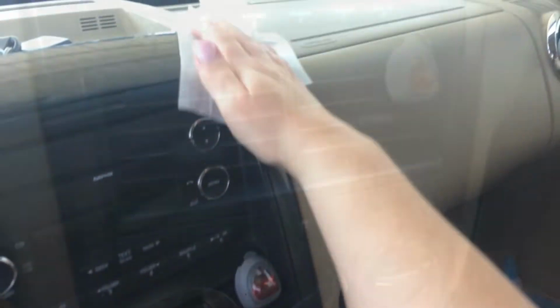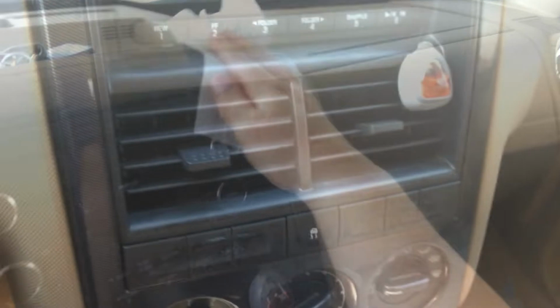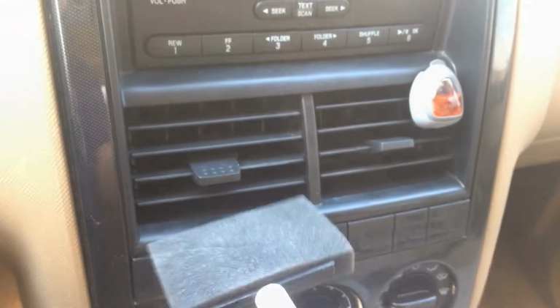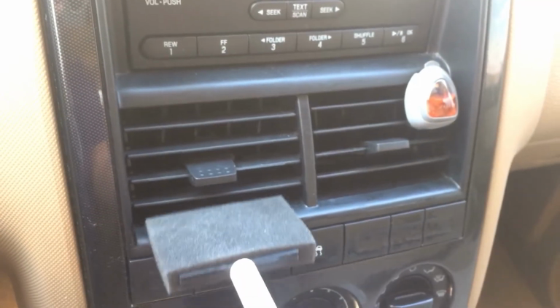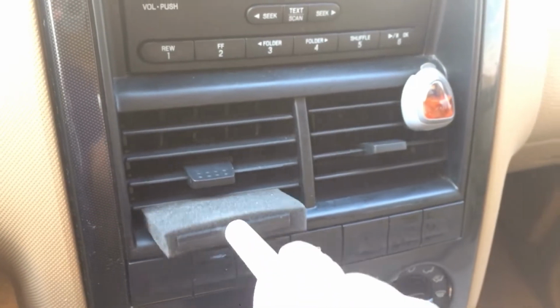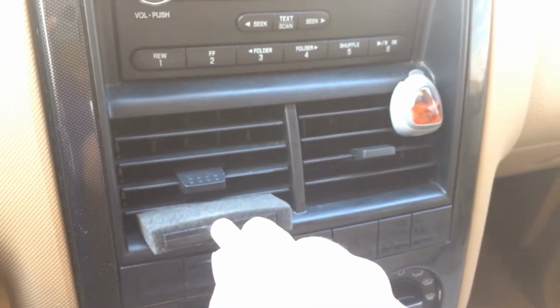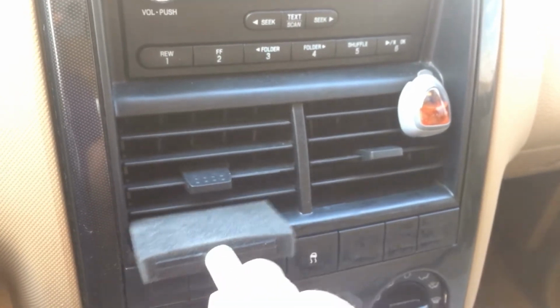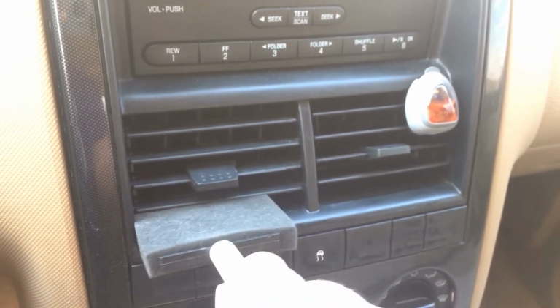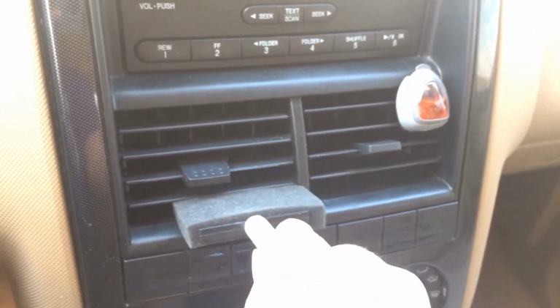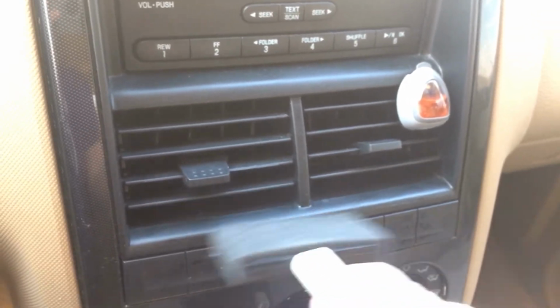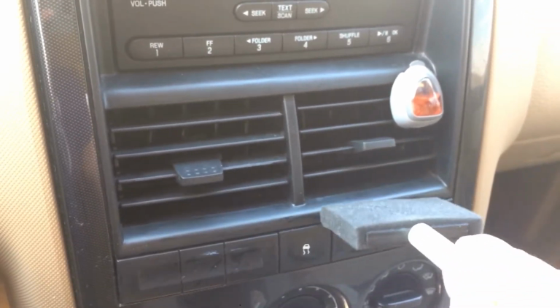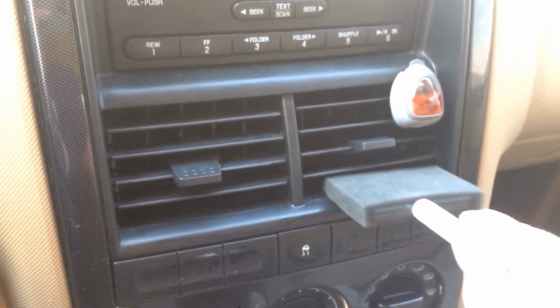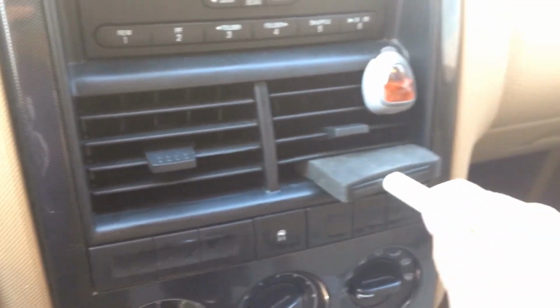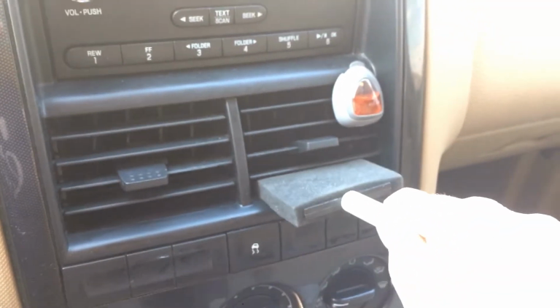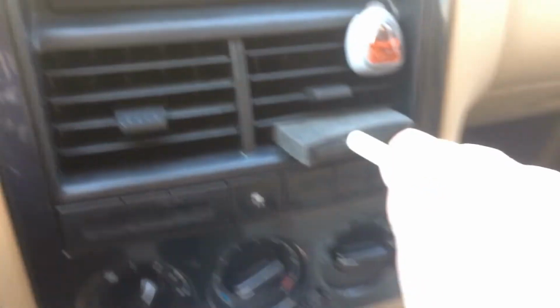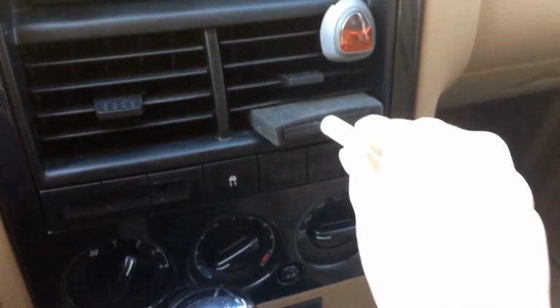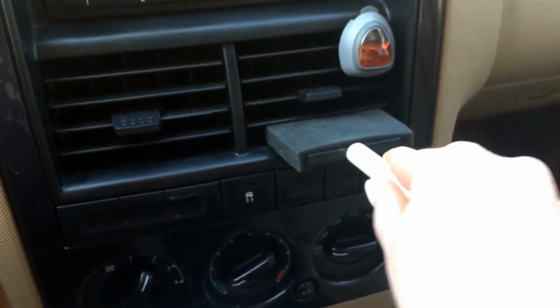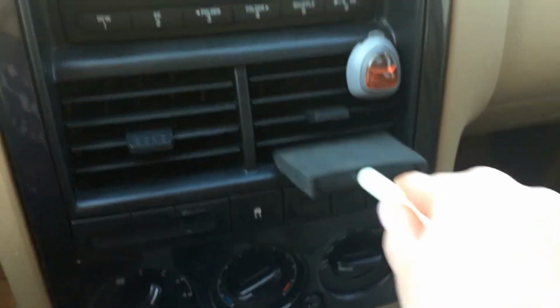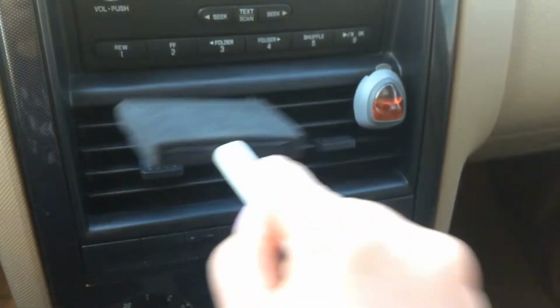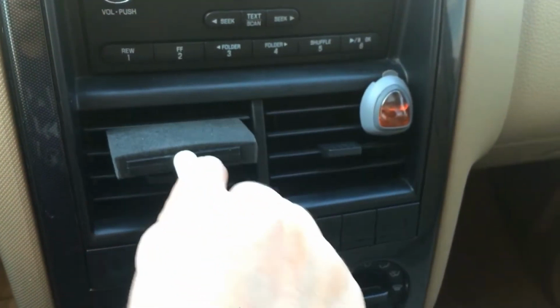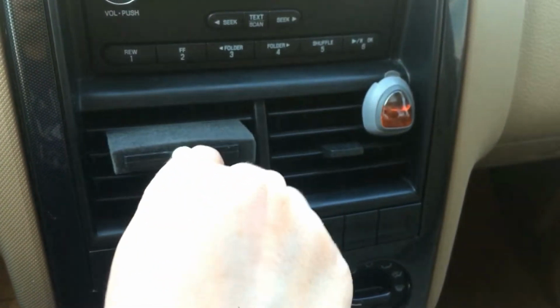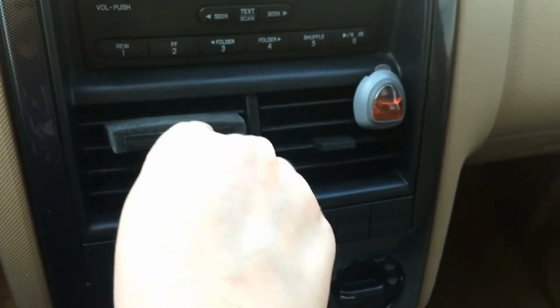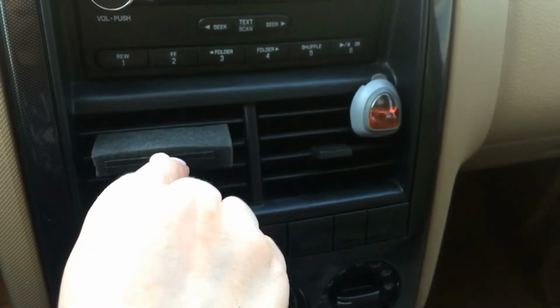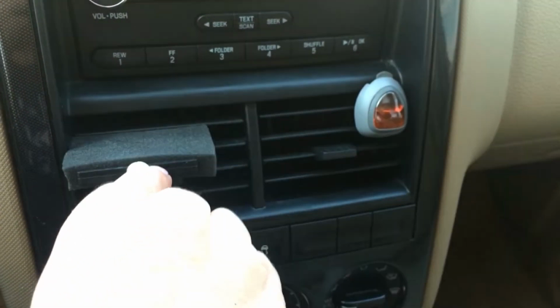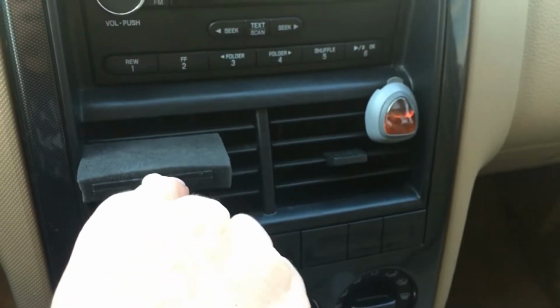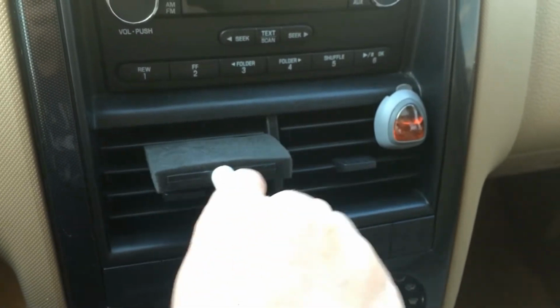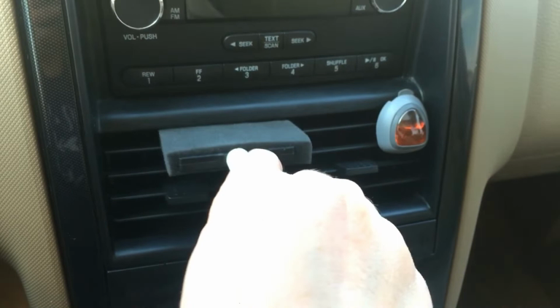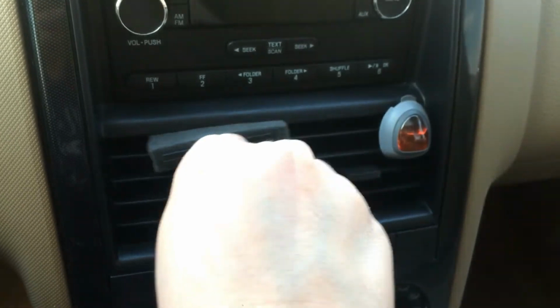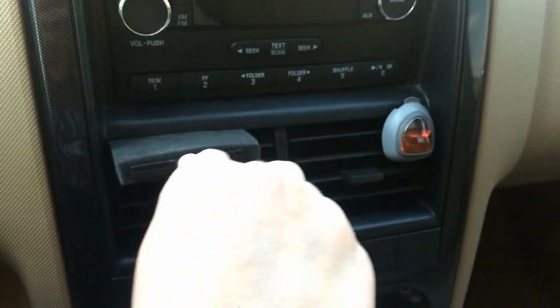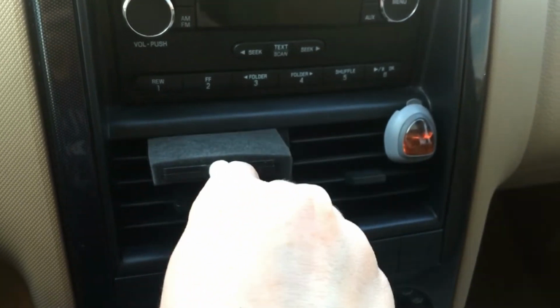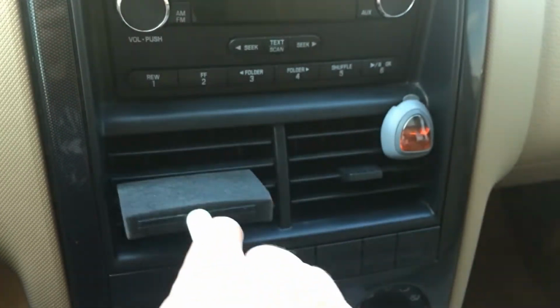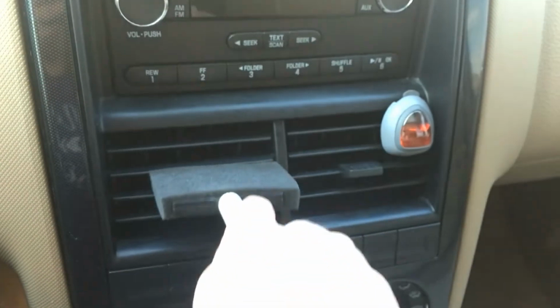One trick I have for you guys is using these paint sponges to get in your vents to clean out any dust or anything like that. This is super easy to clean and this is how I've cleaned my vents for a really long time.